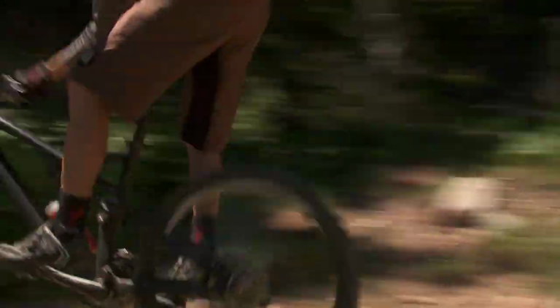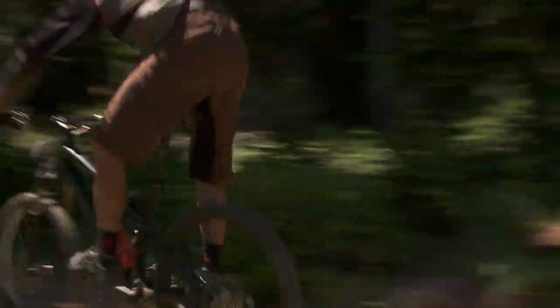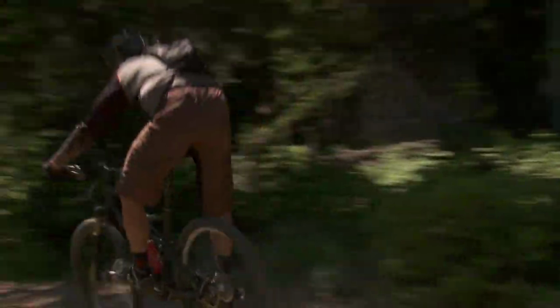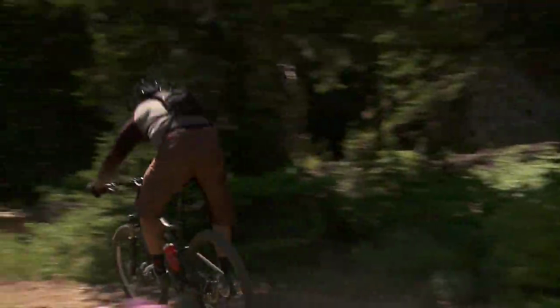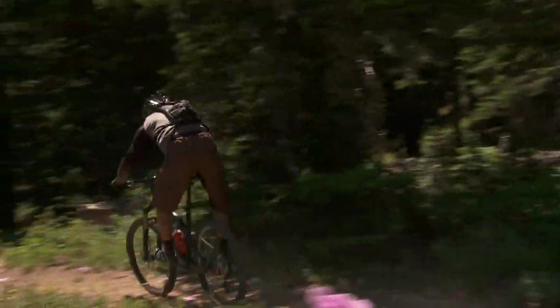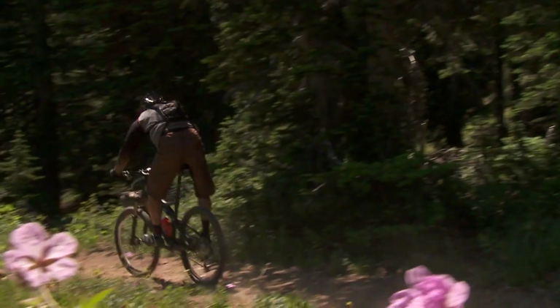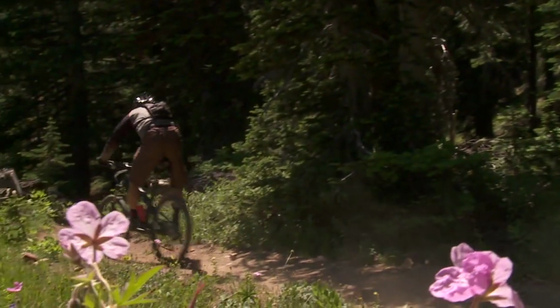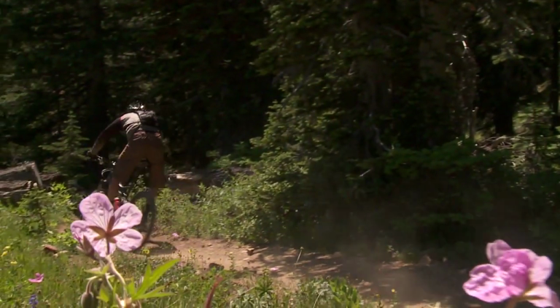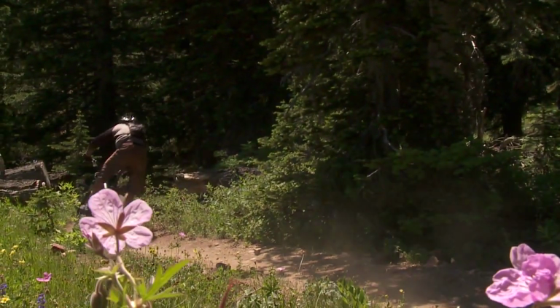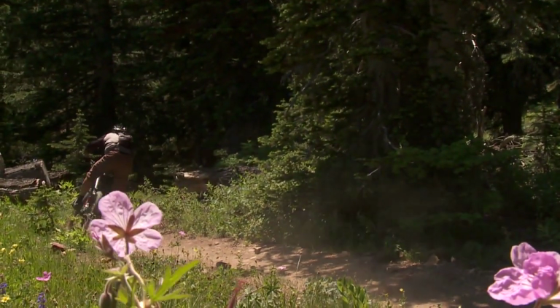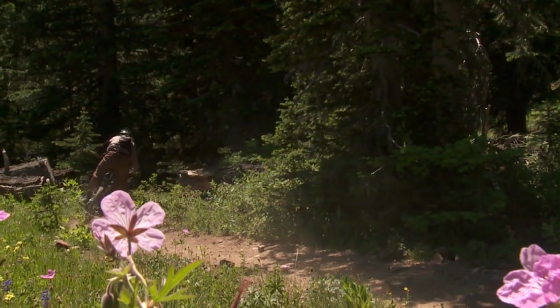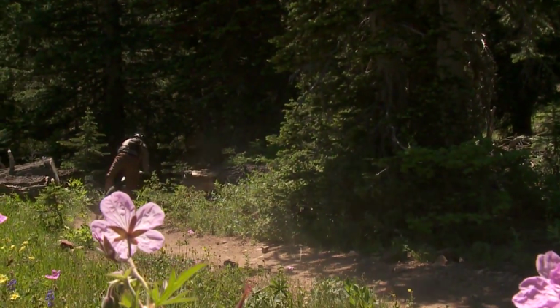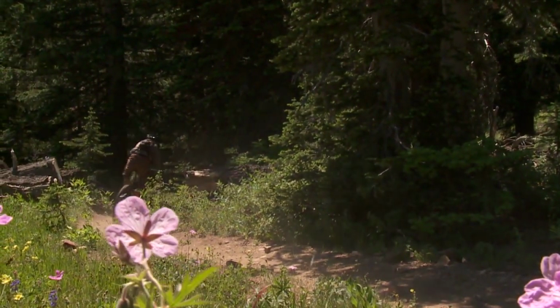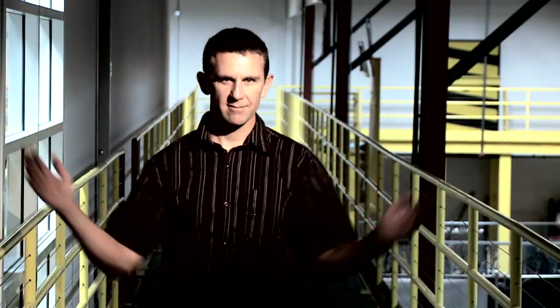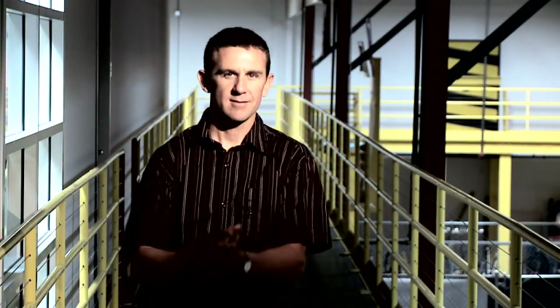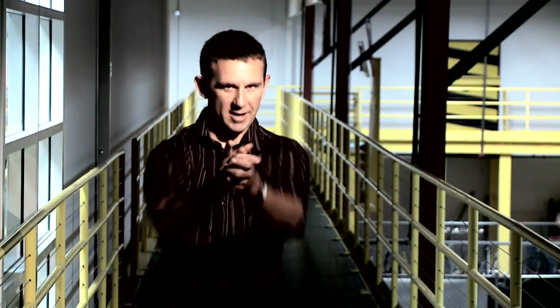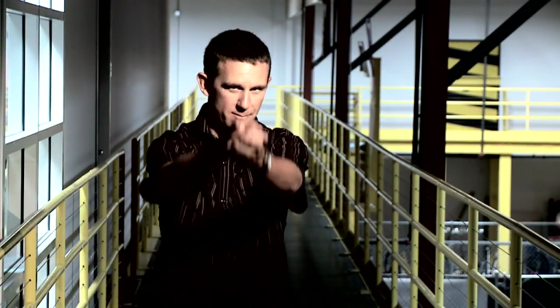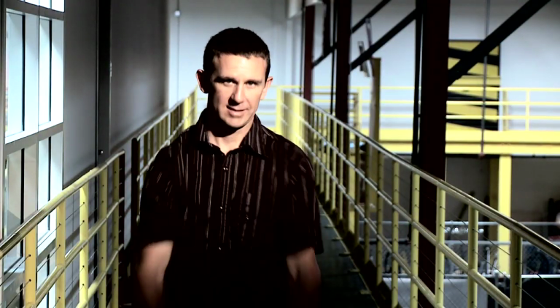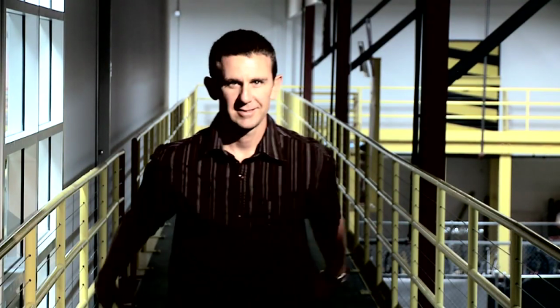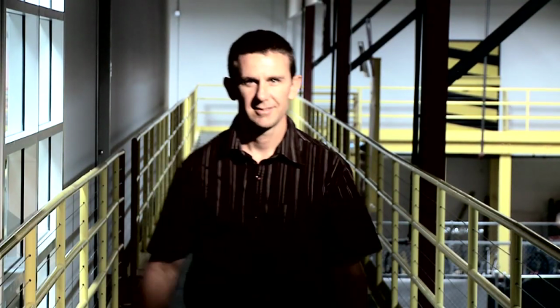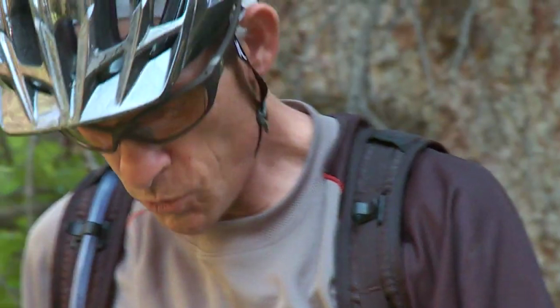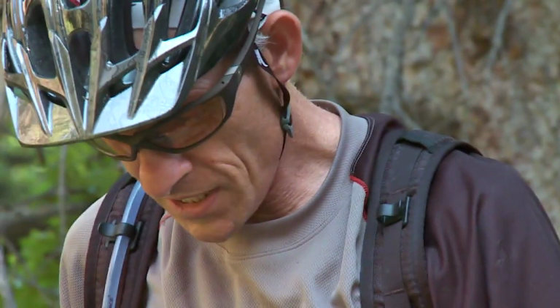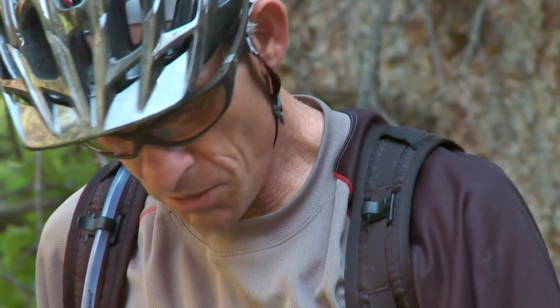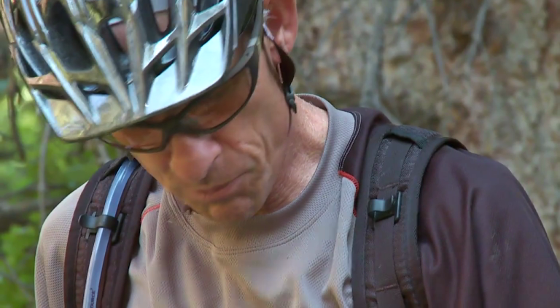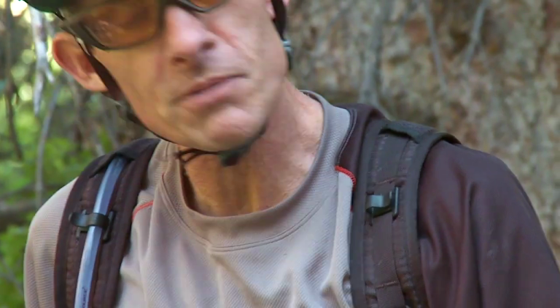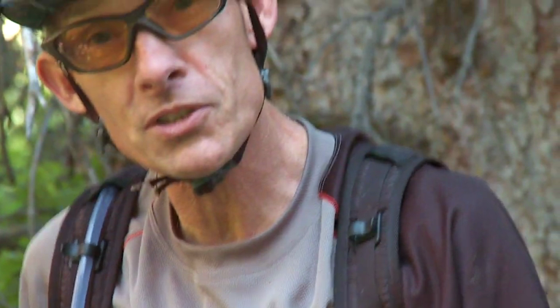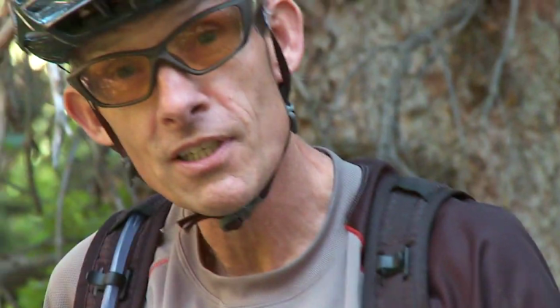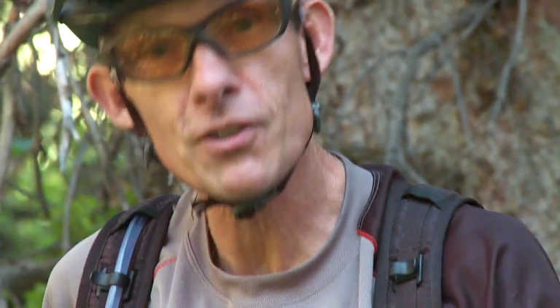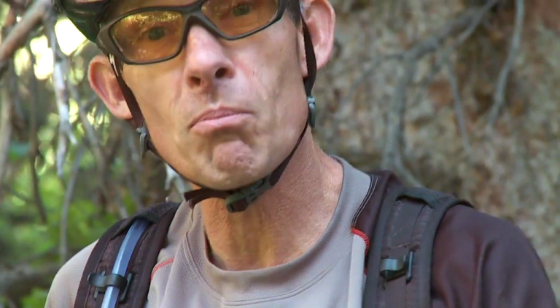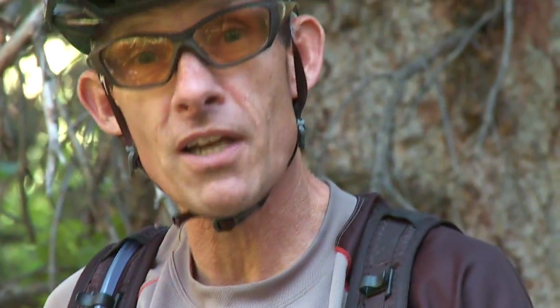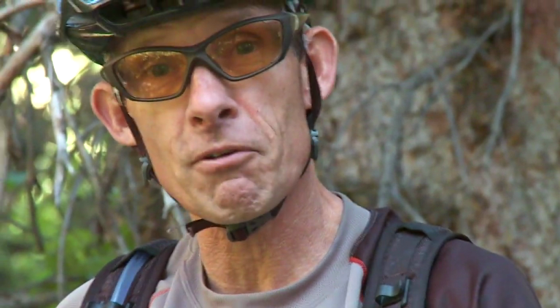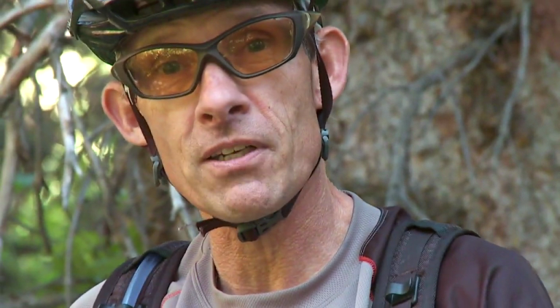Pedaling performance is awesome, descending performance gets even better. The bike rips. This 2010 Stumpjumper is the most versatile bike I've ever ridden.